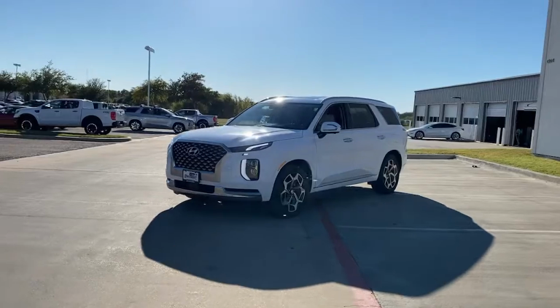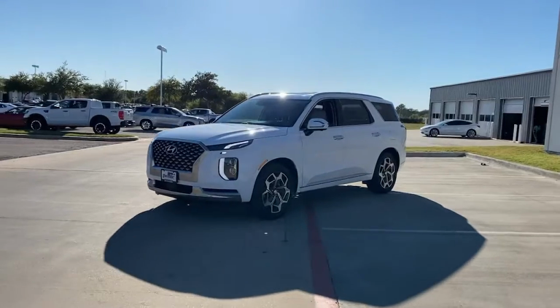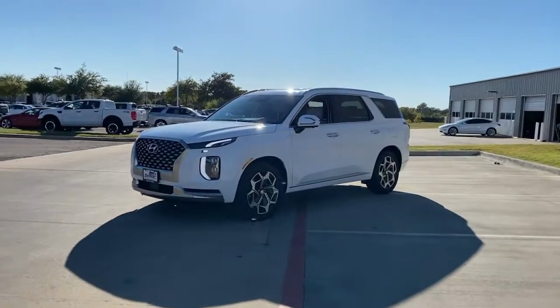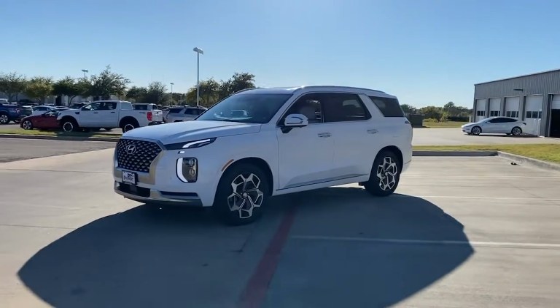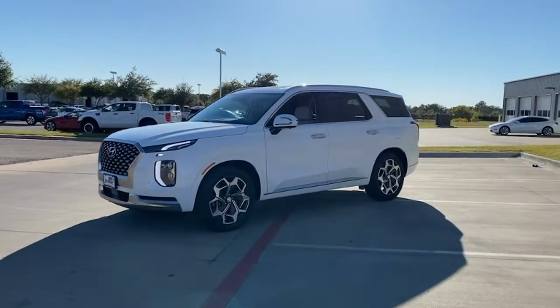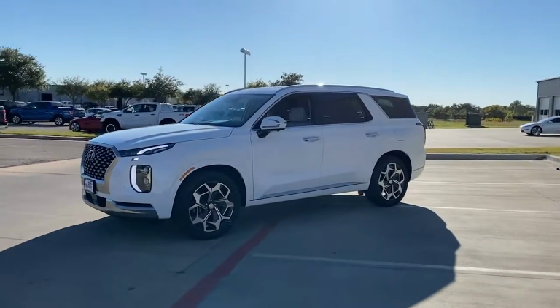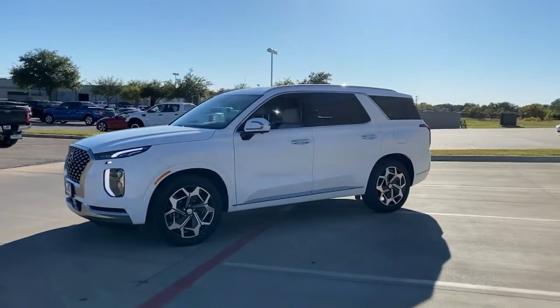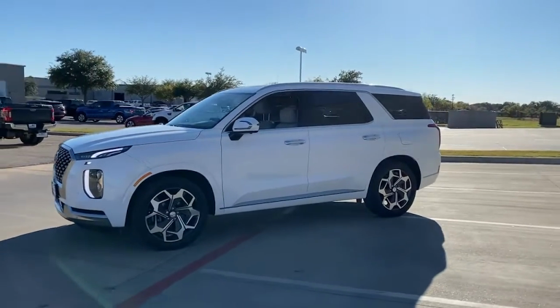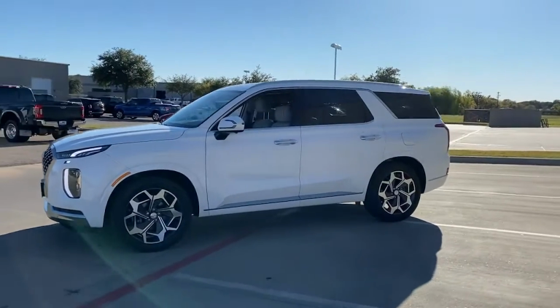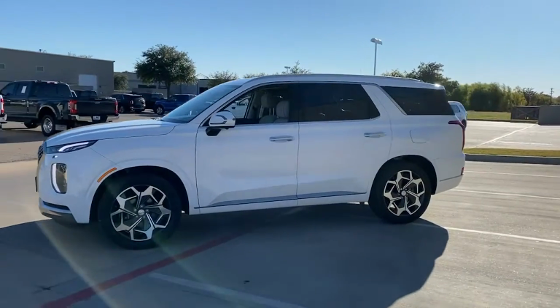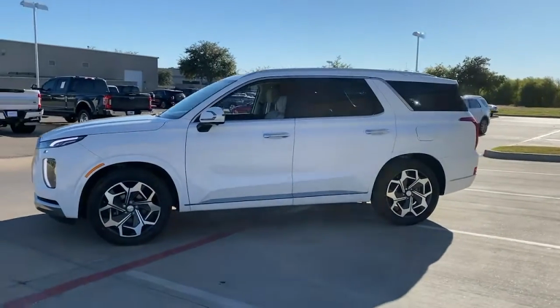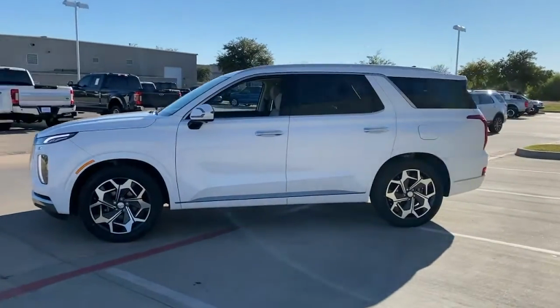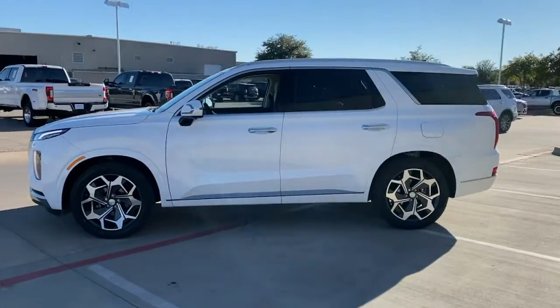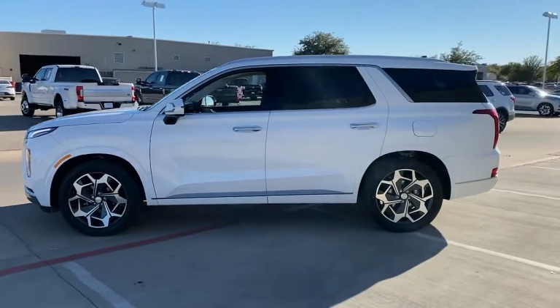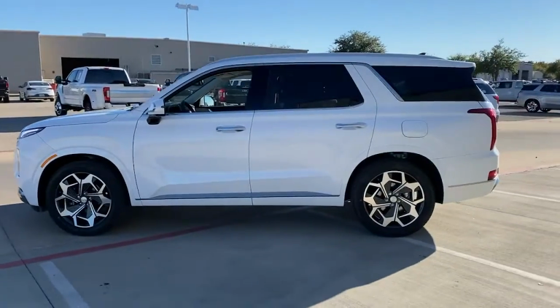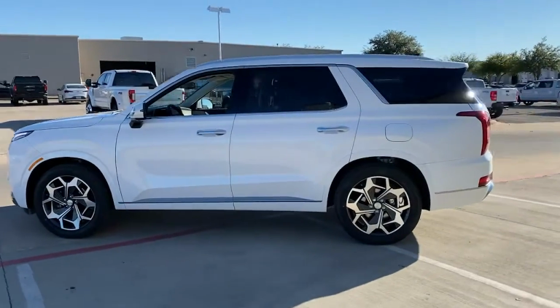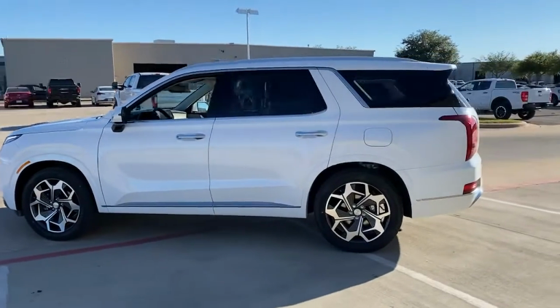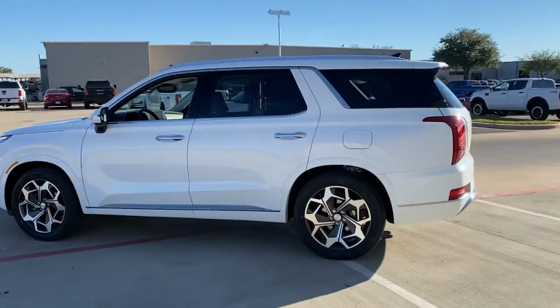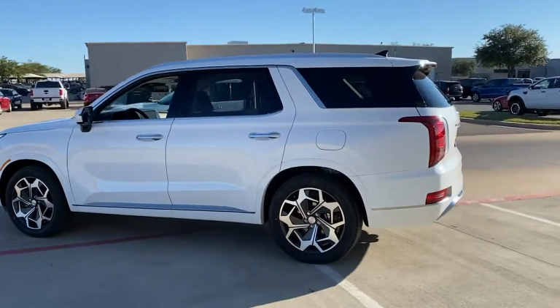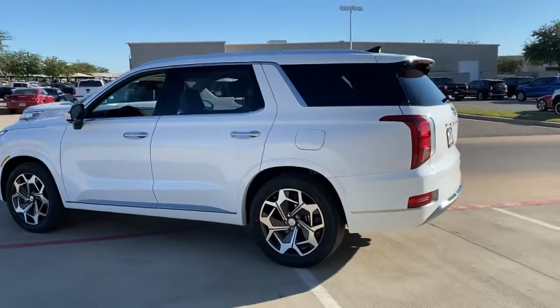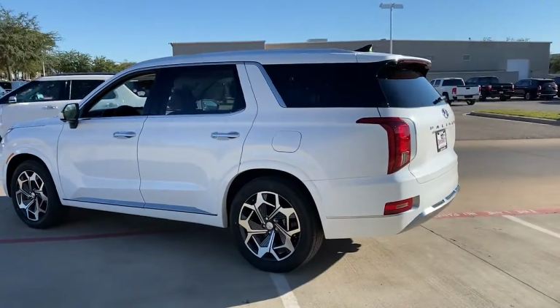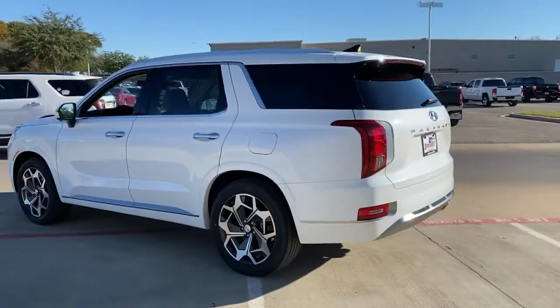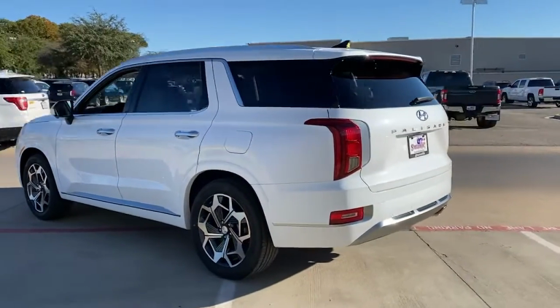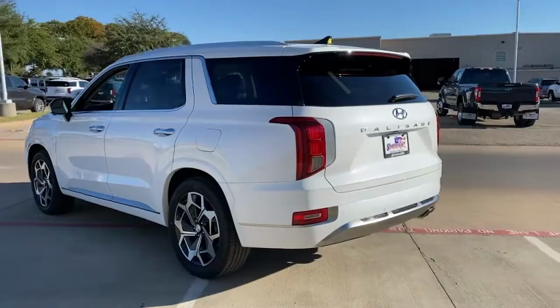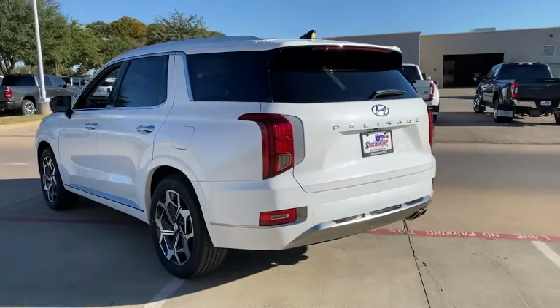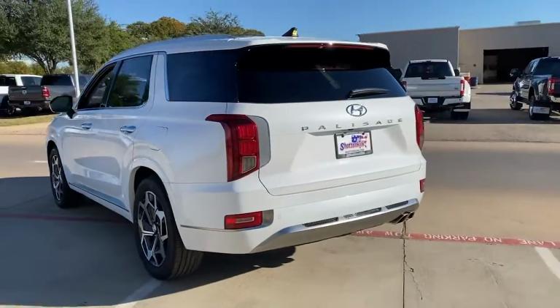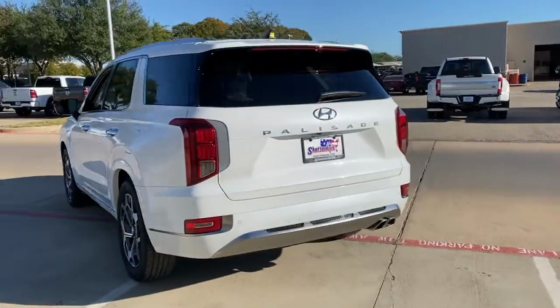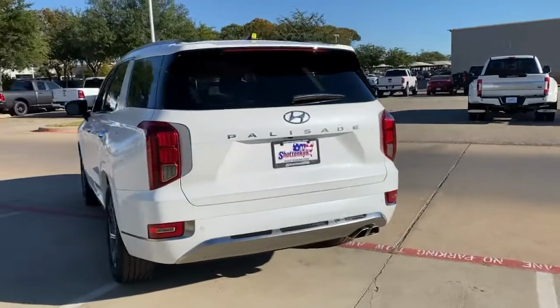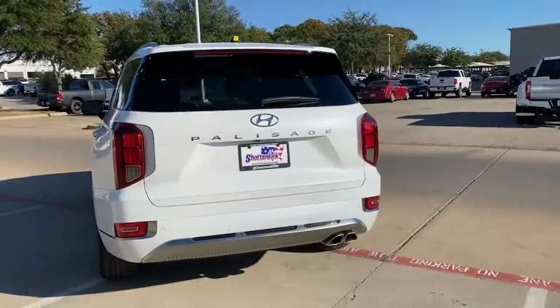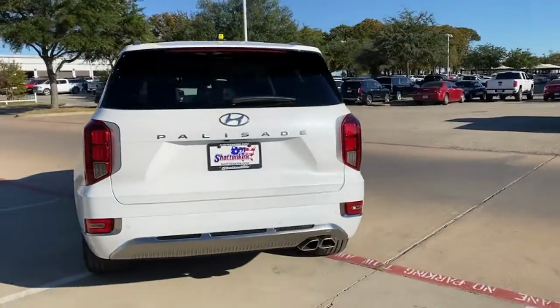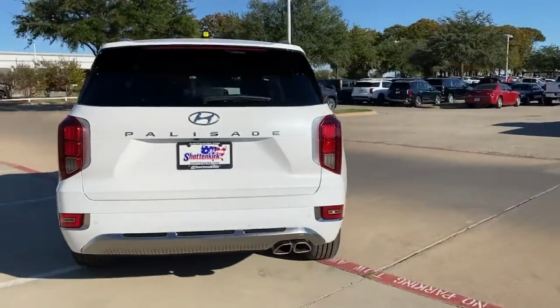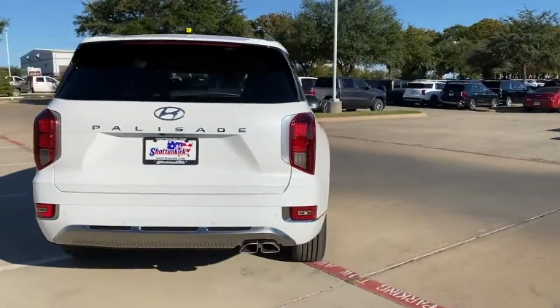This could be the car for you — the 2022 Hyundai Palisade. Here's a convenient, comfortable, and capable Hyundai Palisade: the spacious three-row crossover with a silky smooth ride, V6 power, and premium interior.